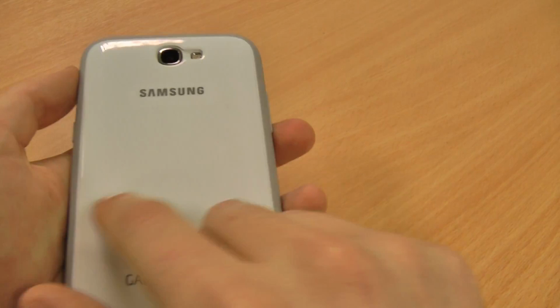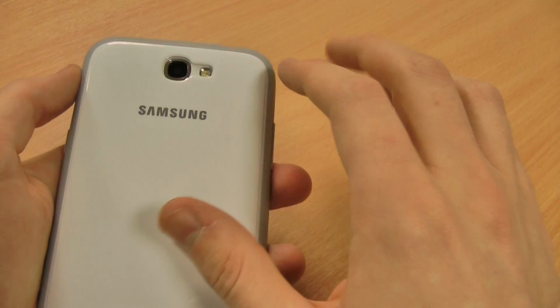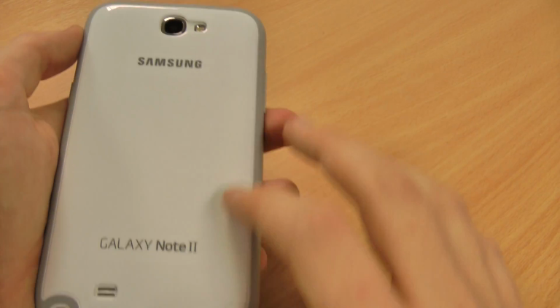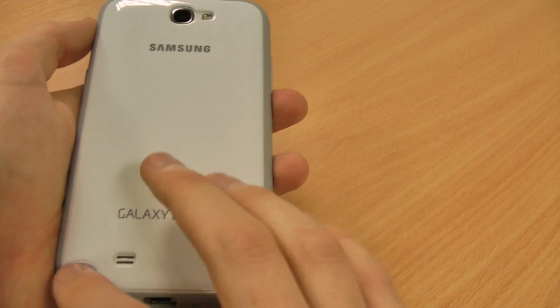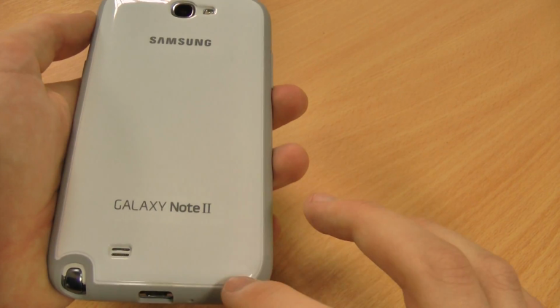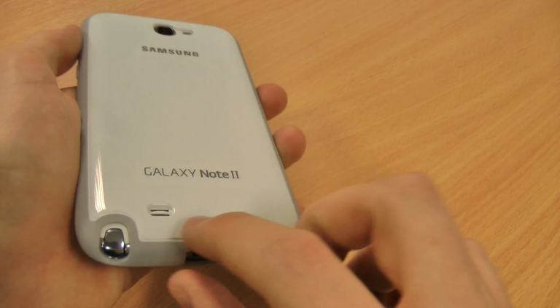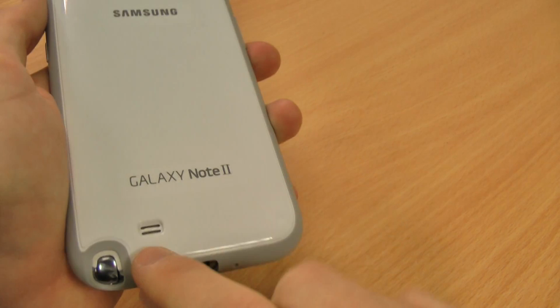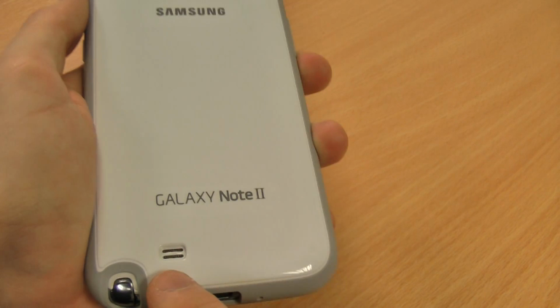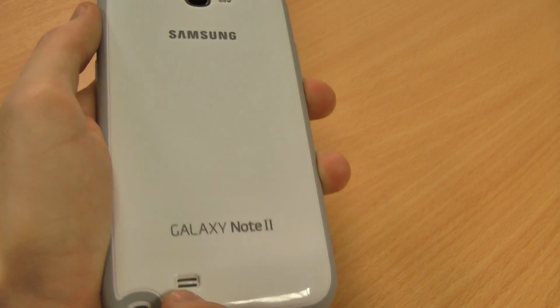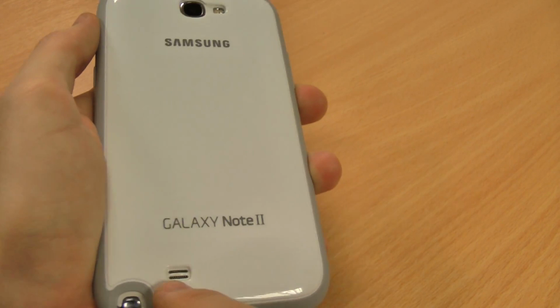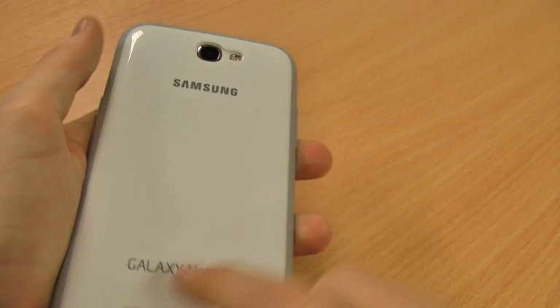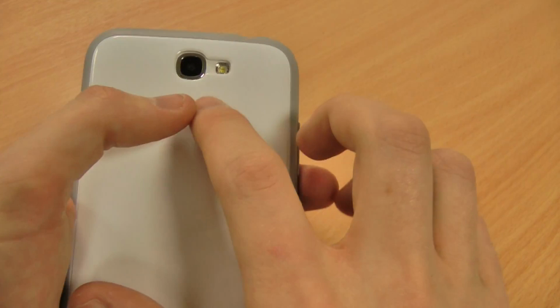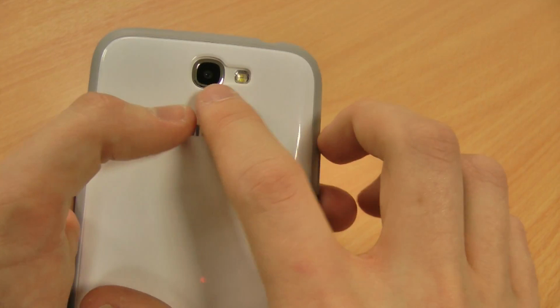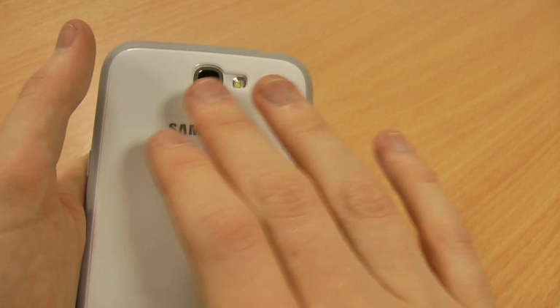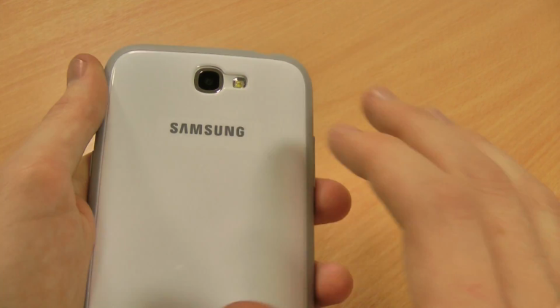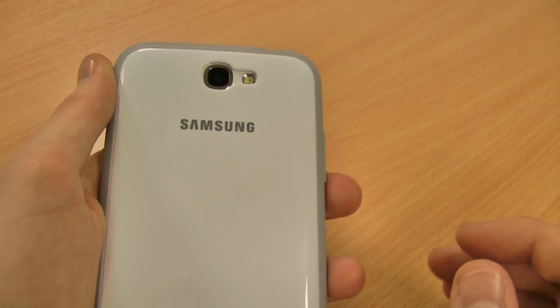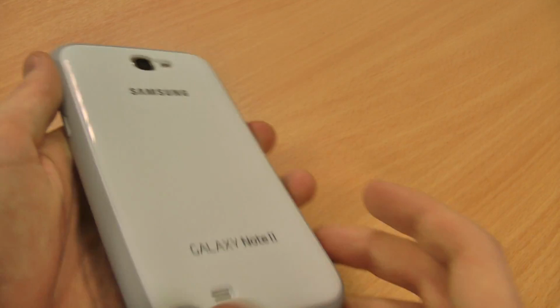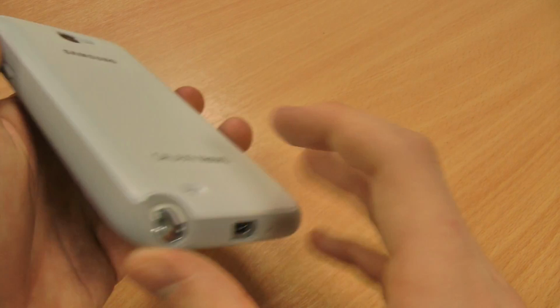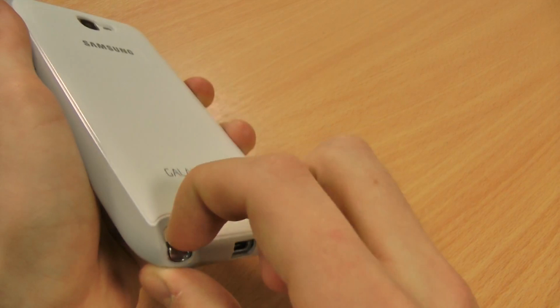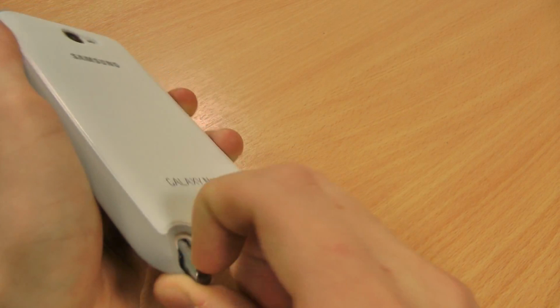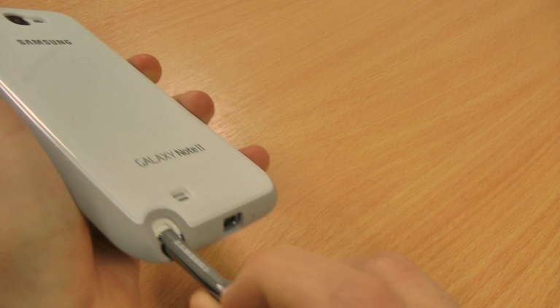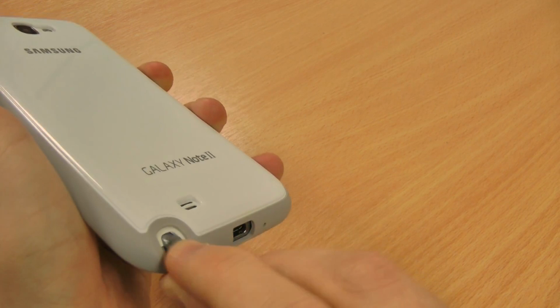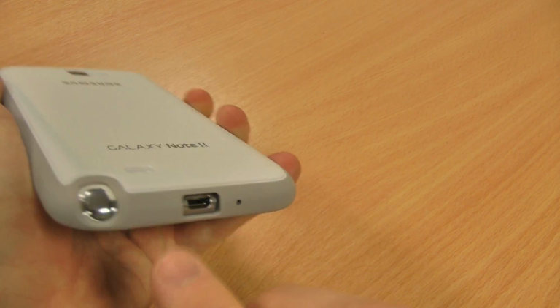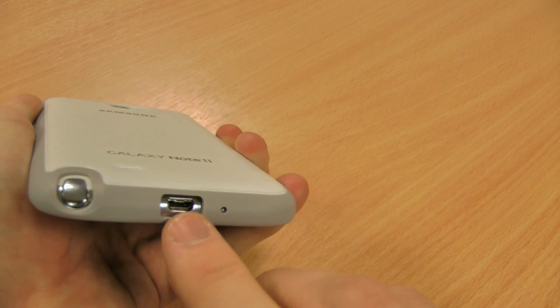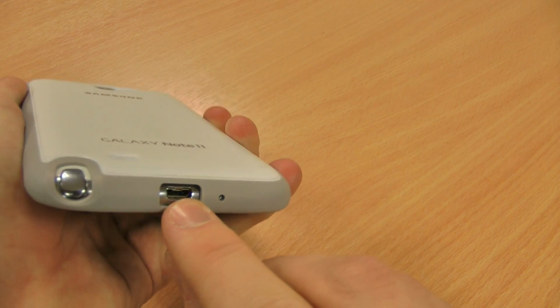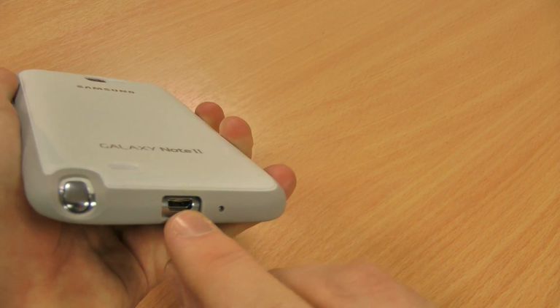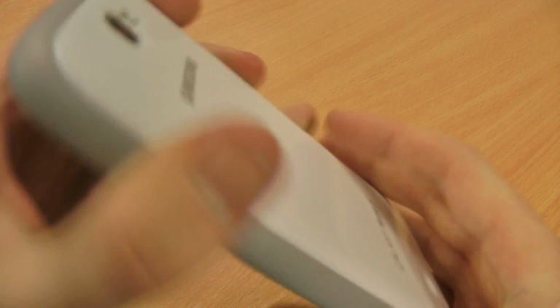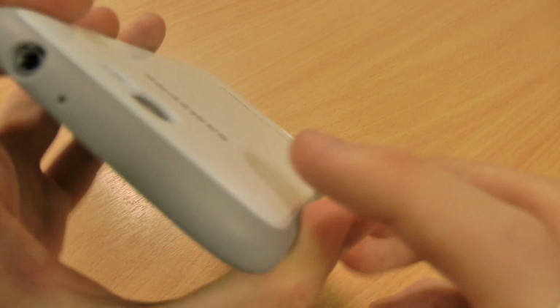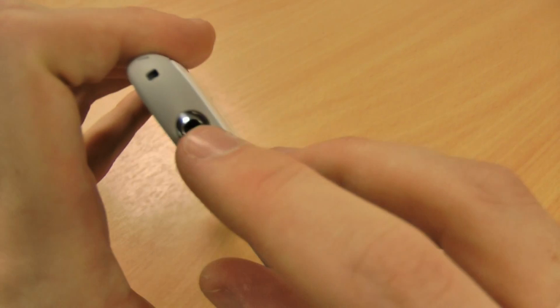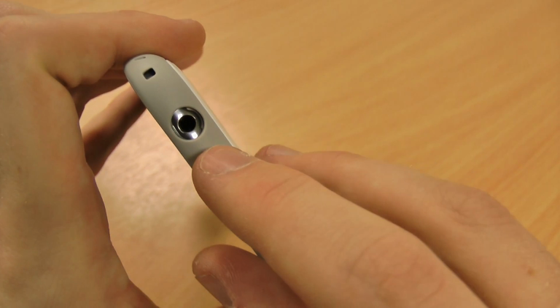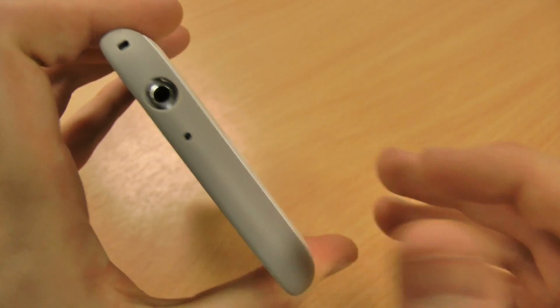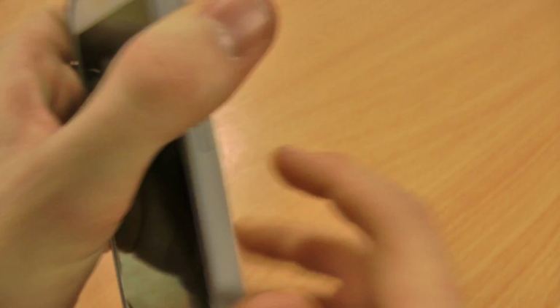That white matches the back of the phone, although you can still see cutouts for the speaker, the camera, and flash, so it won't interfere with your photos at all. You've still got easy access to your S Pen and your micro USB port, as well as your audio jack on top.